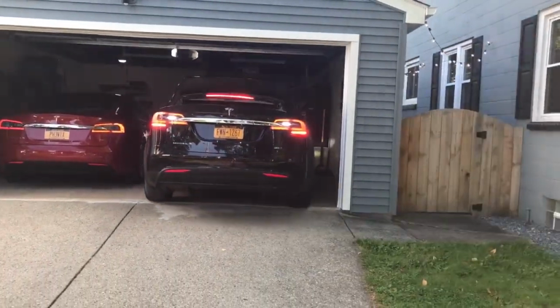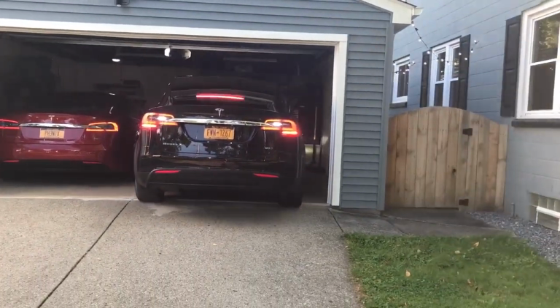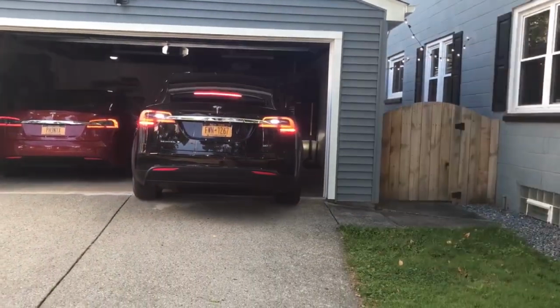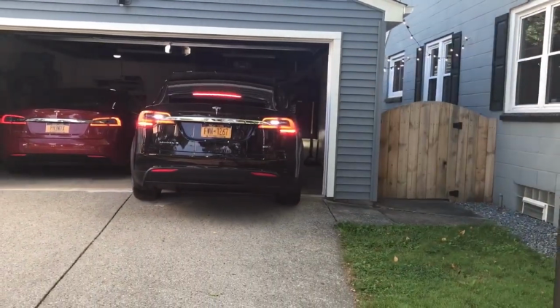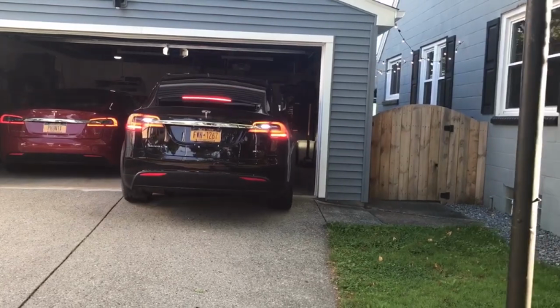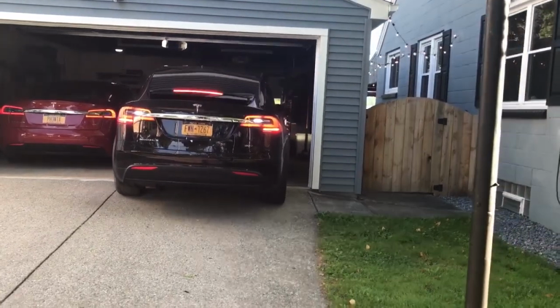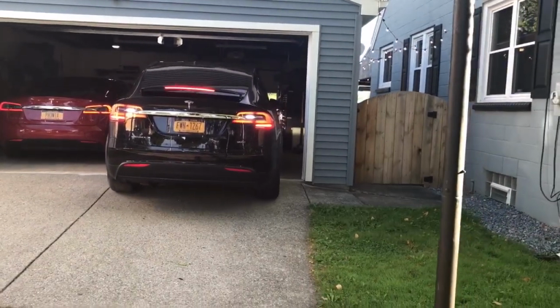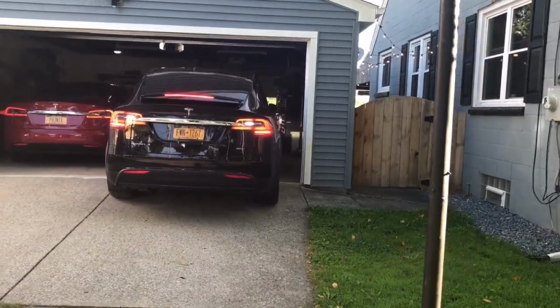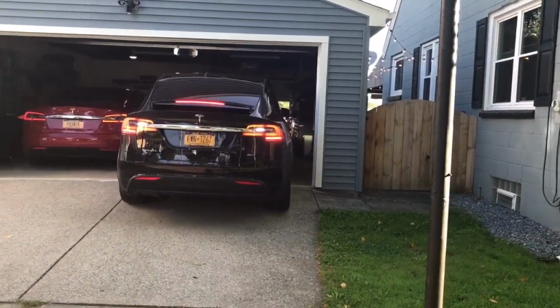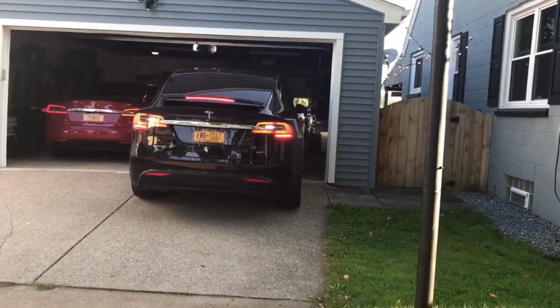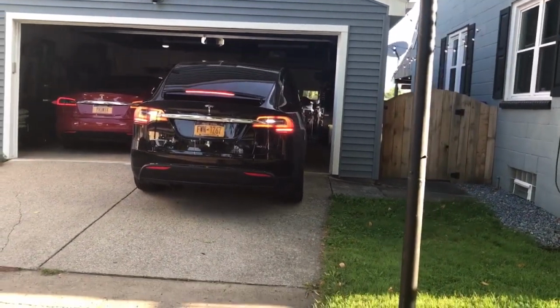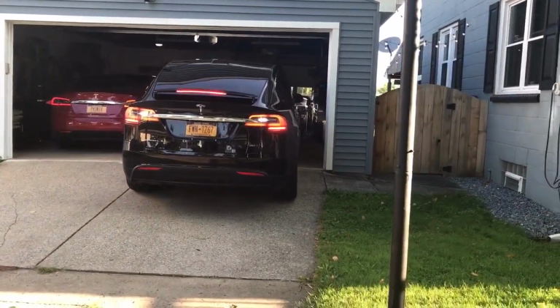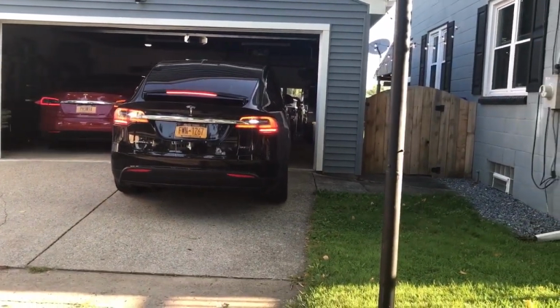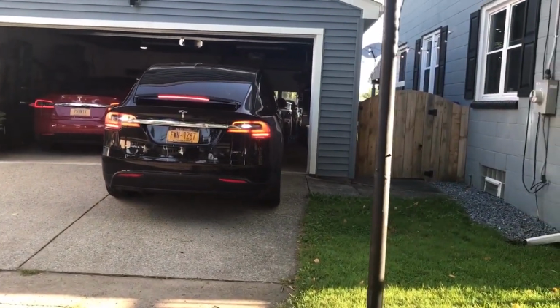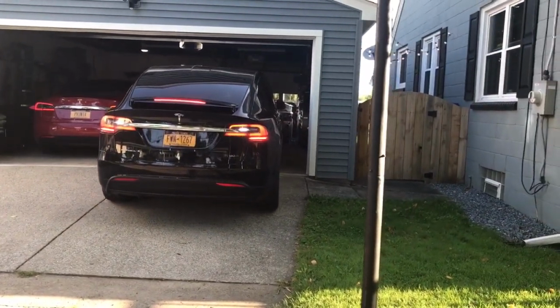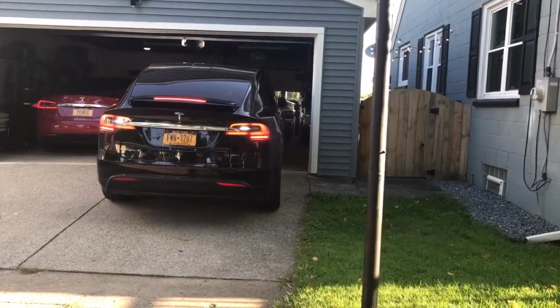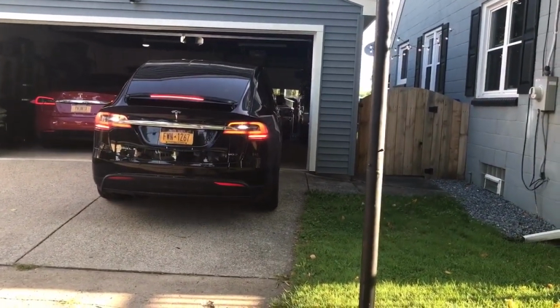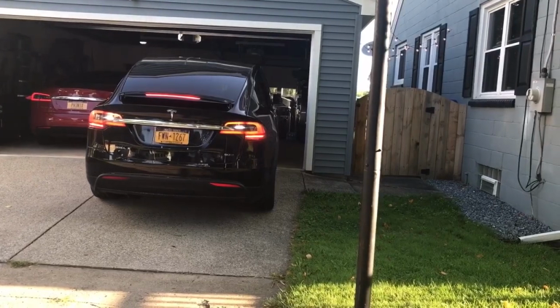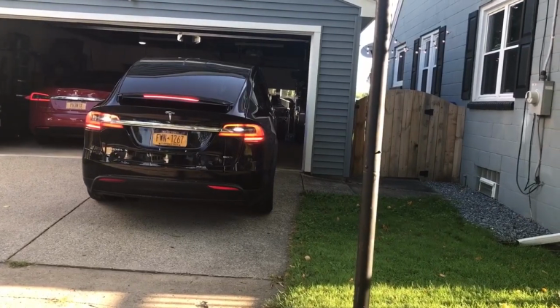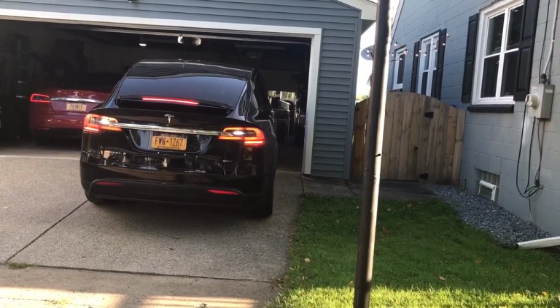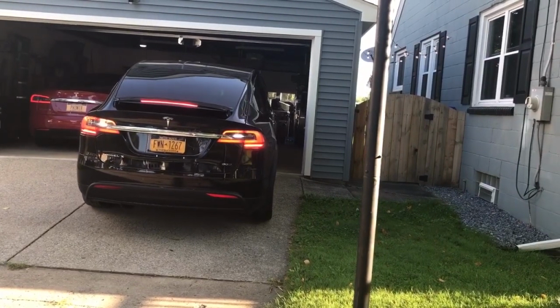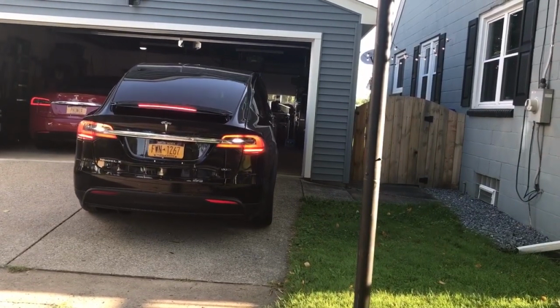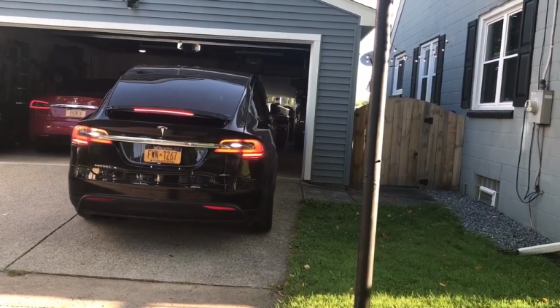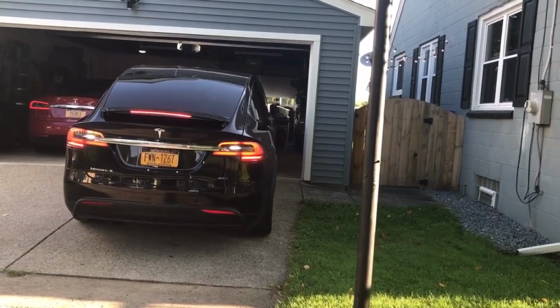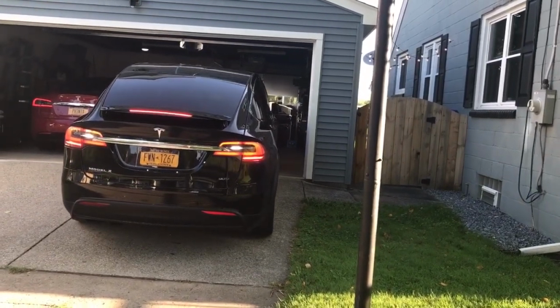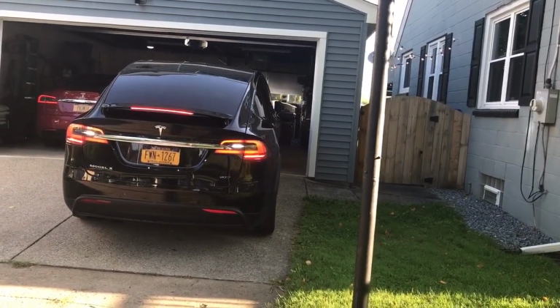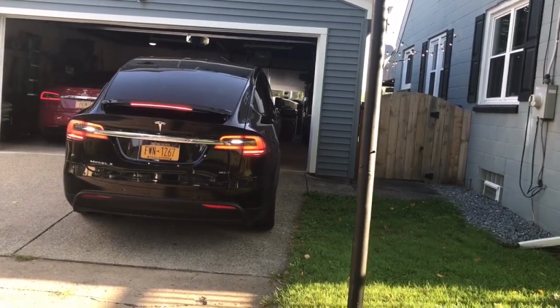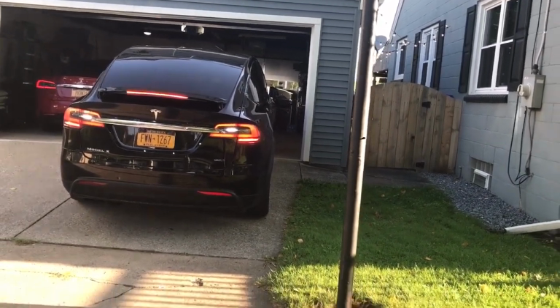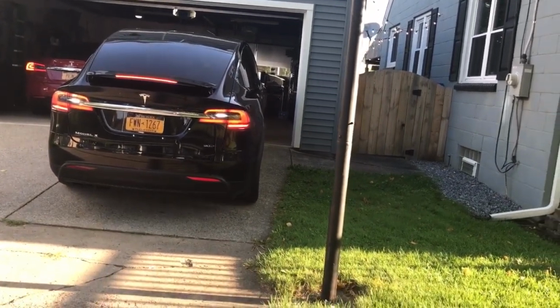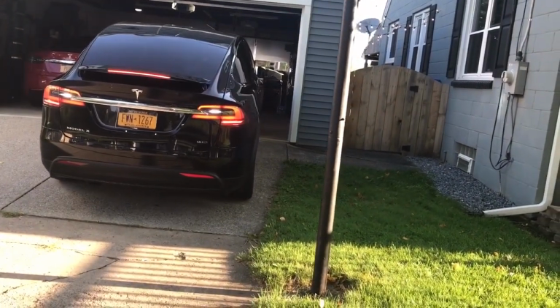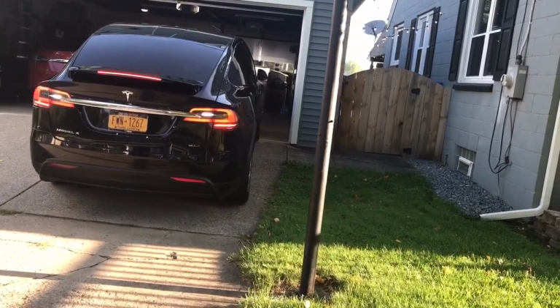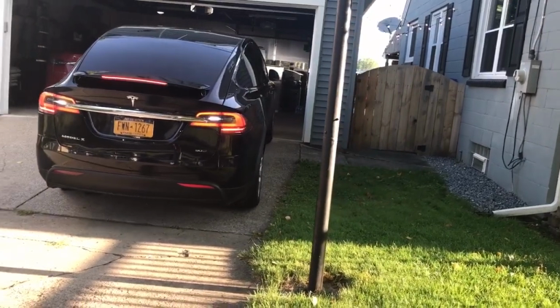Summon. We're gonna summon the Tesla out of the garage straight back. We got a pole right here though — she's always scared by this pole.